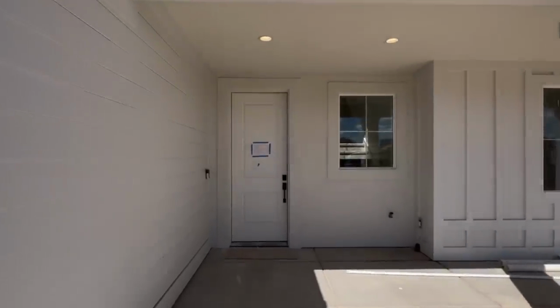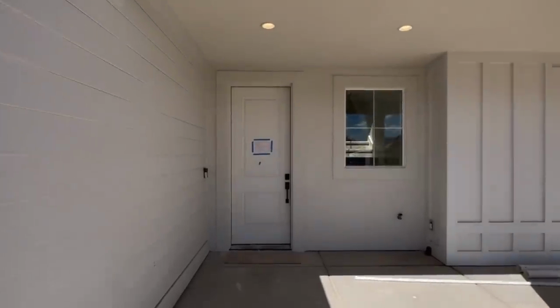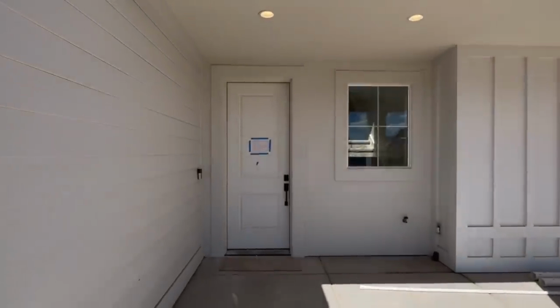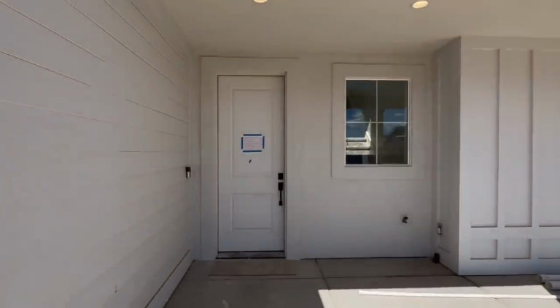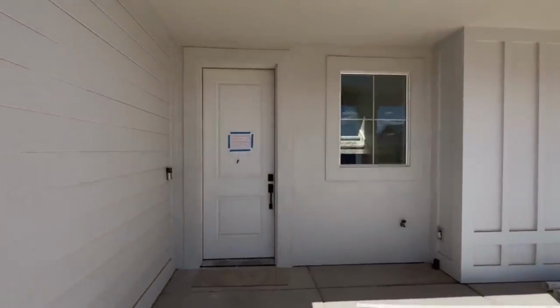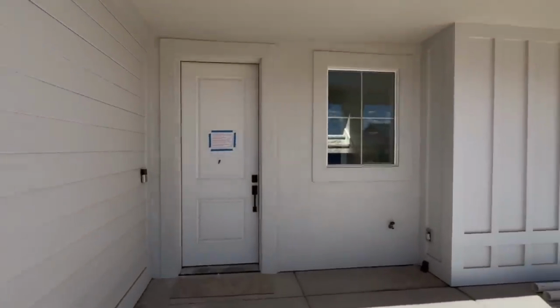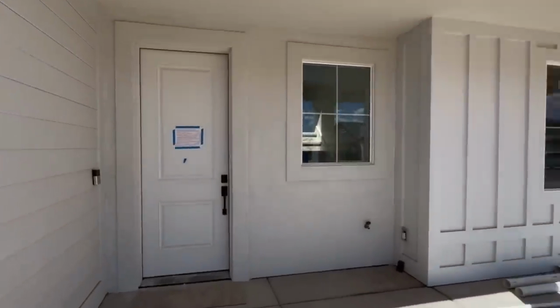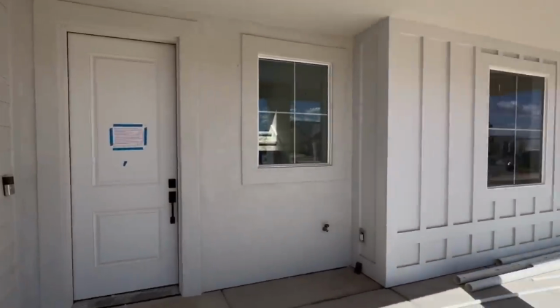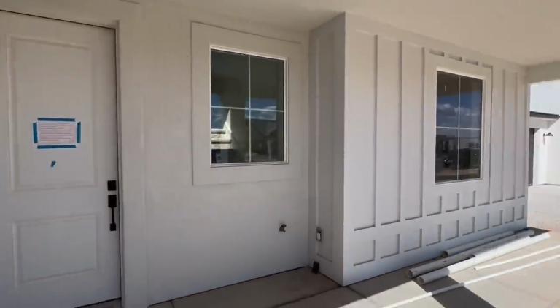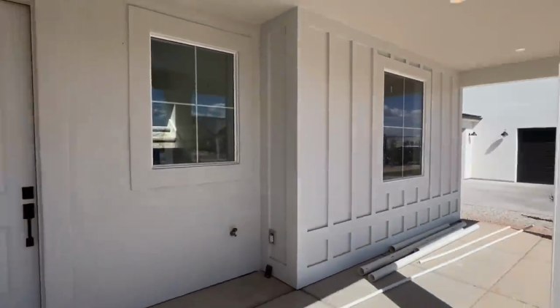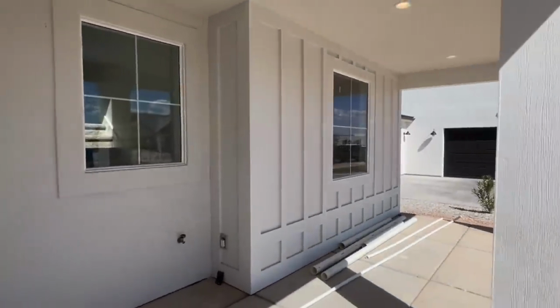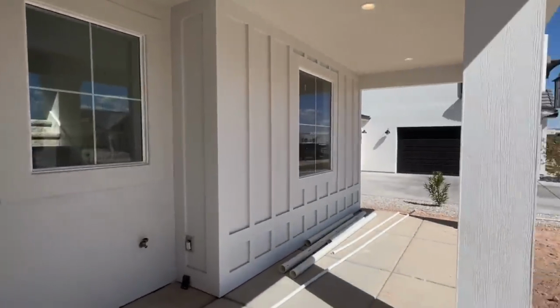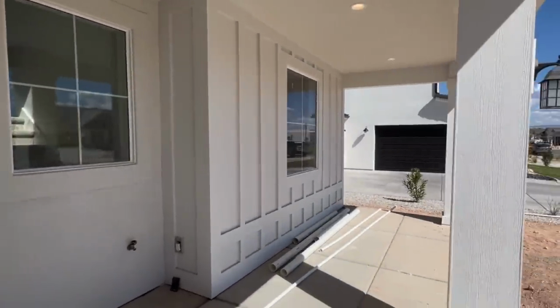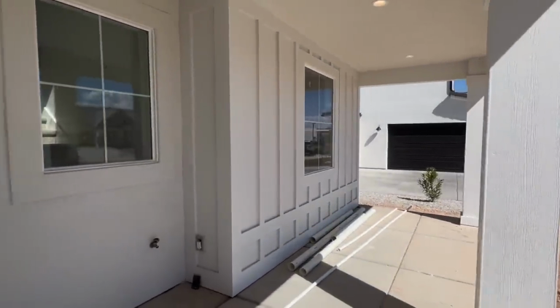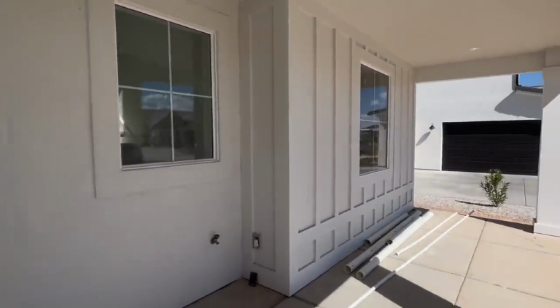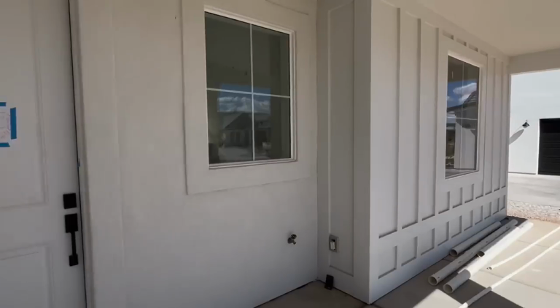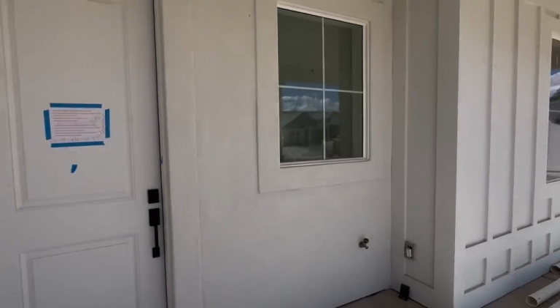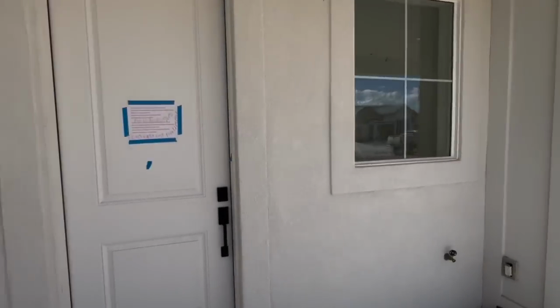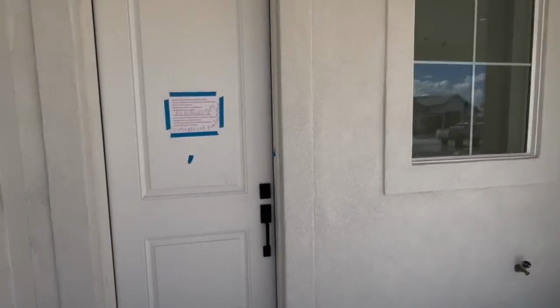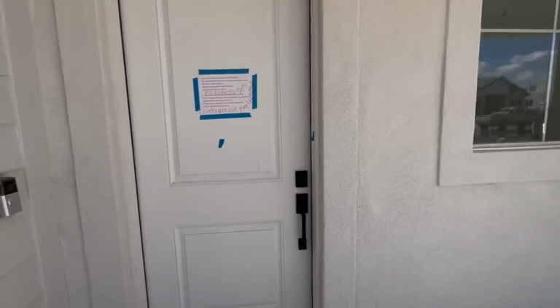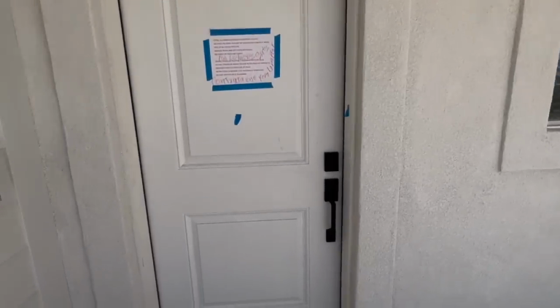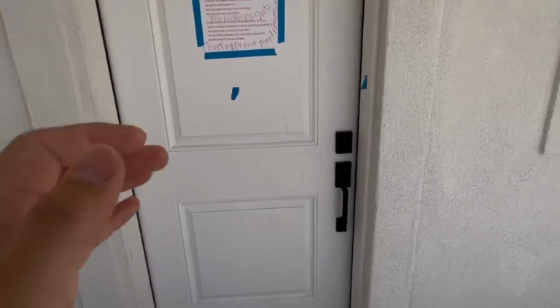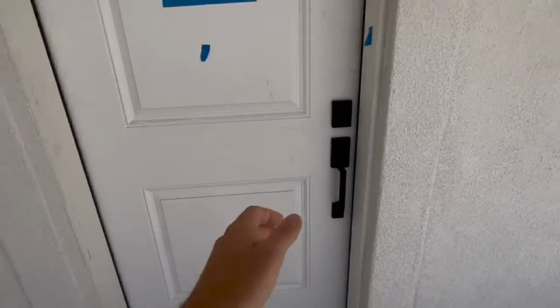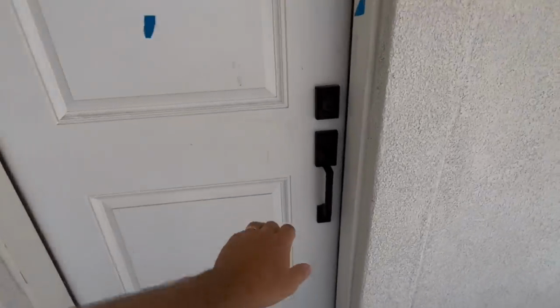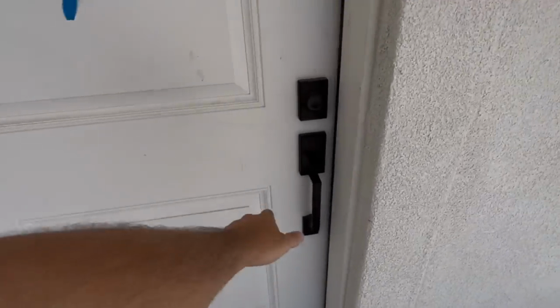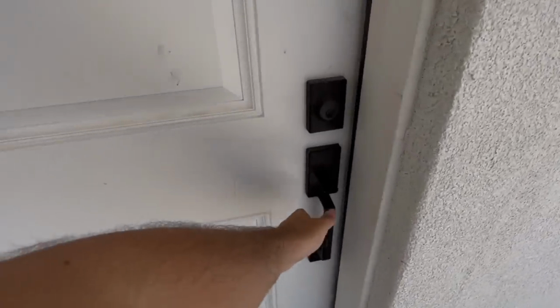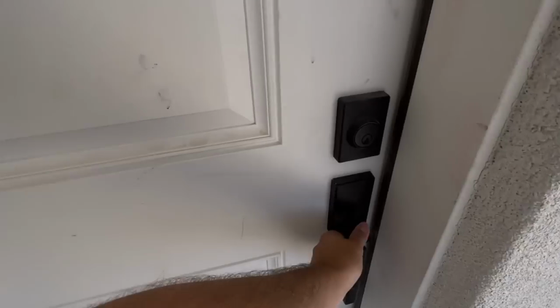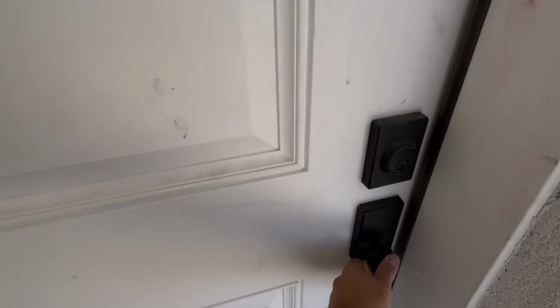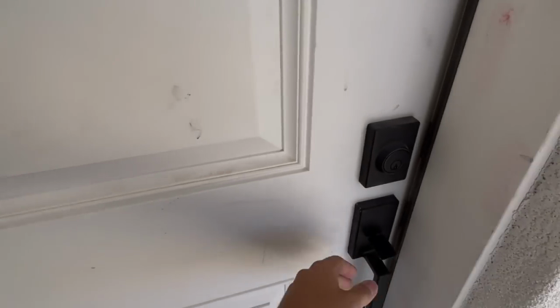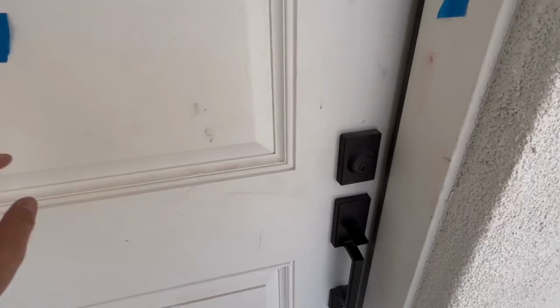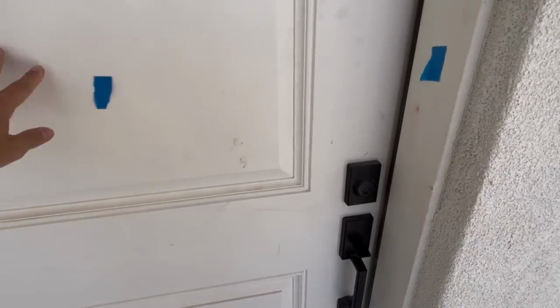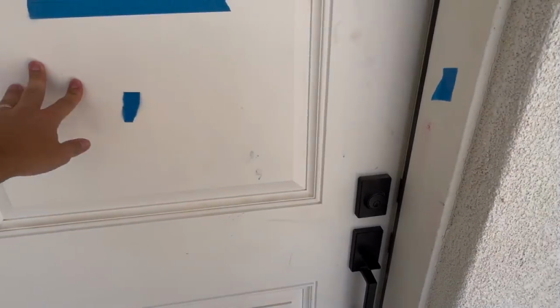This is the front of our home. We have a nice outdoor covered porch, which I'm very excited to decorate and kind of get that situated for maybe next spring.